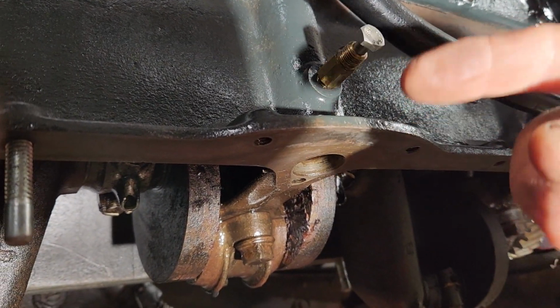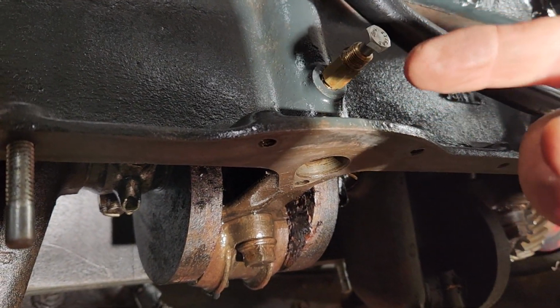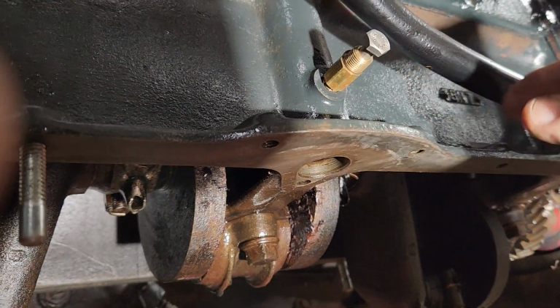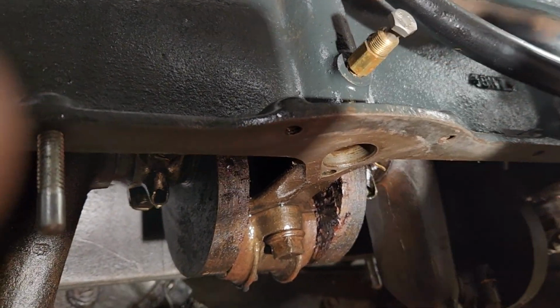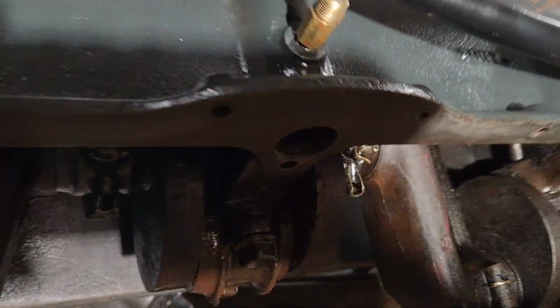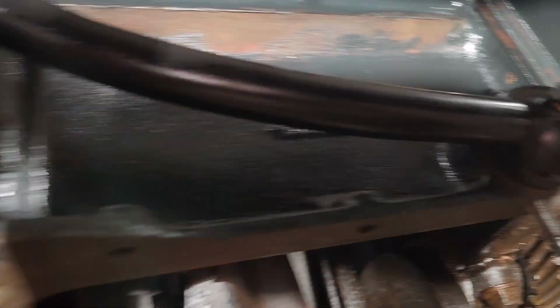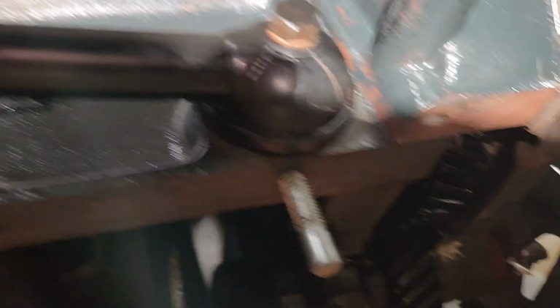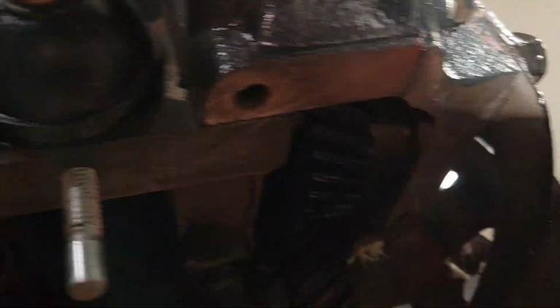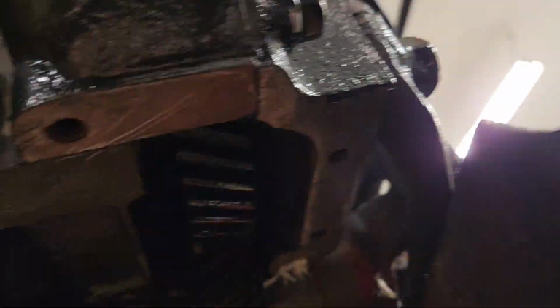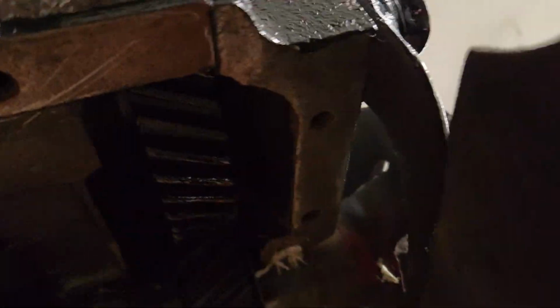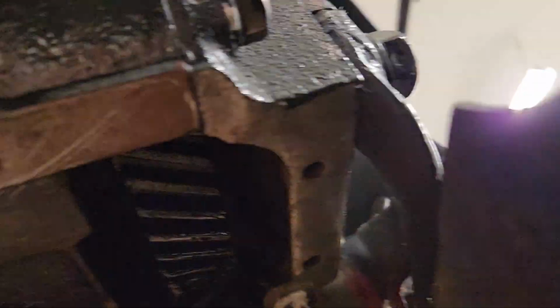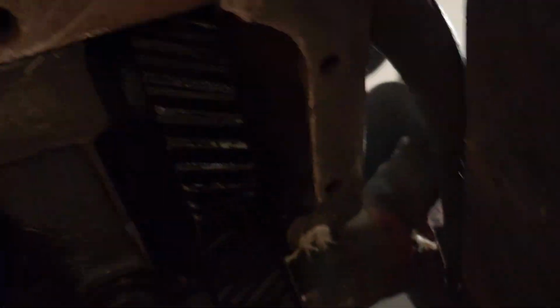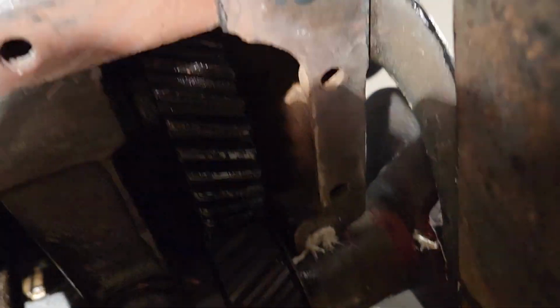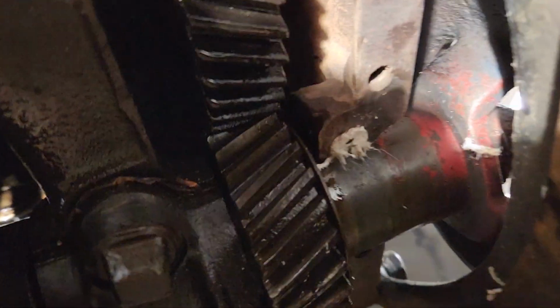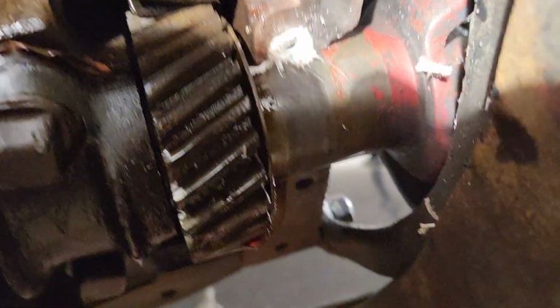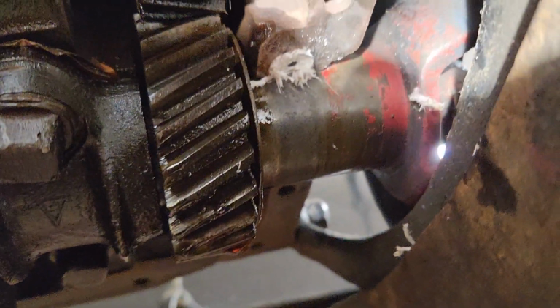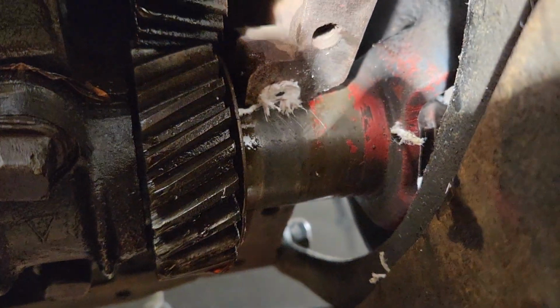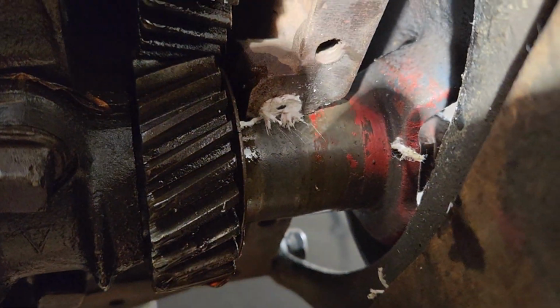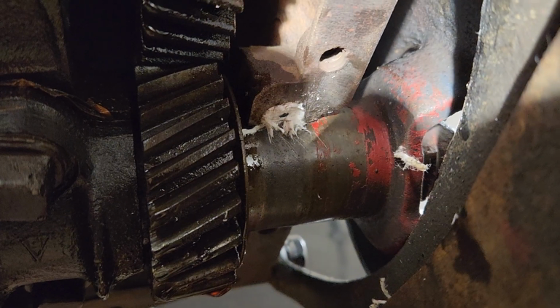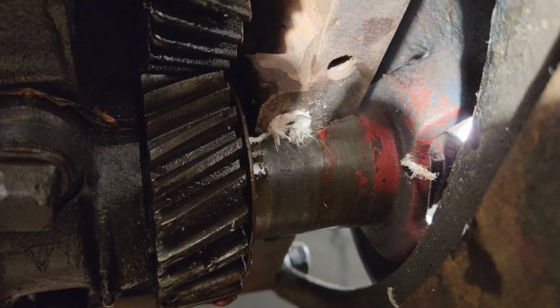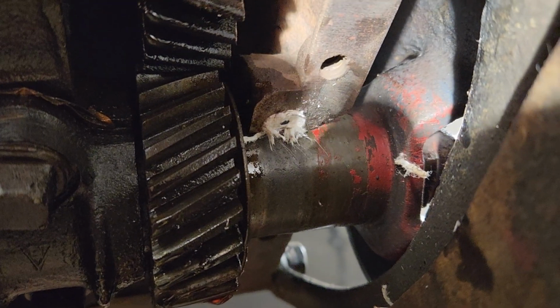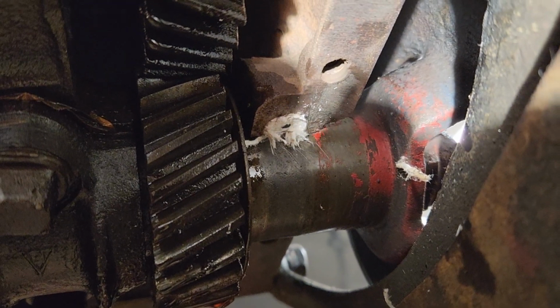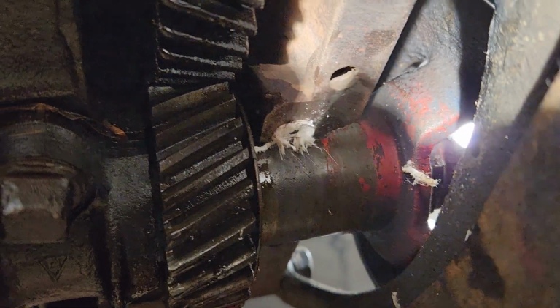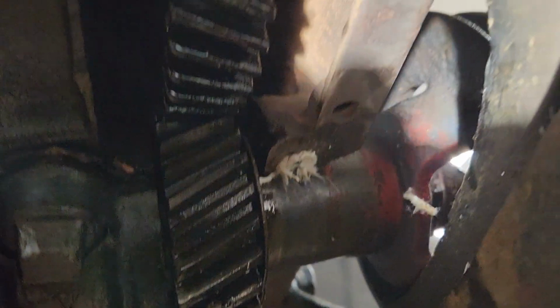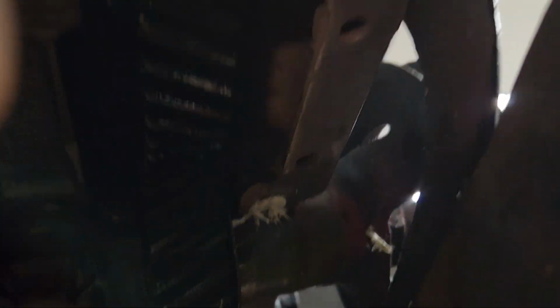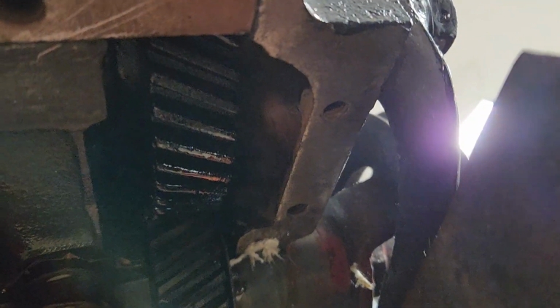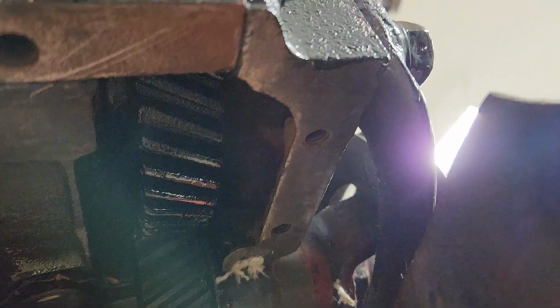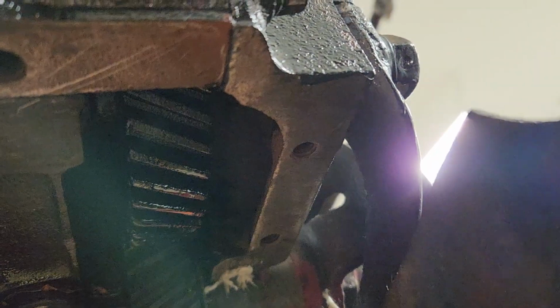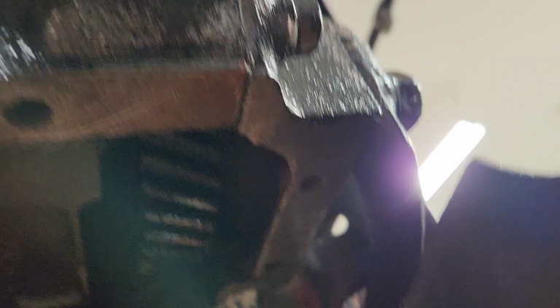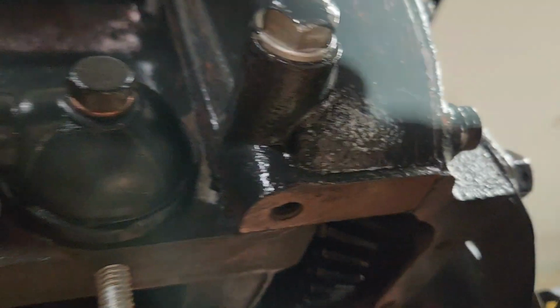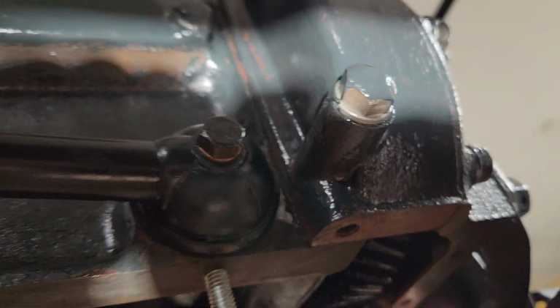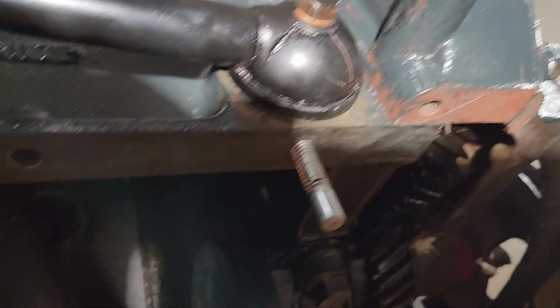Then you can turn it around and pop it back out. Okay, we got the cork up in here, all nice and done. Now I'll put a little Permatex on there, just as a safe precaution so it won't leak.